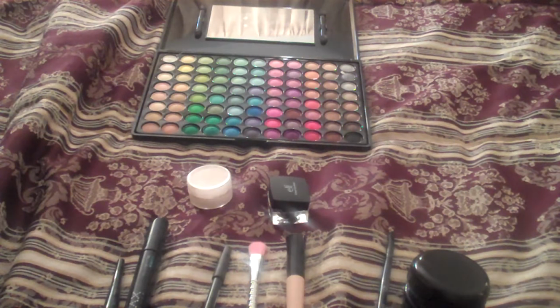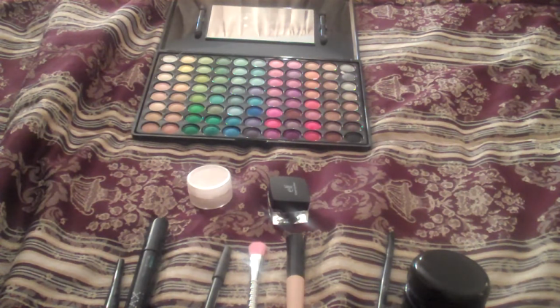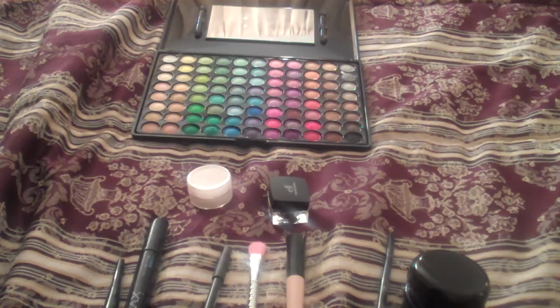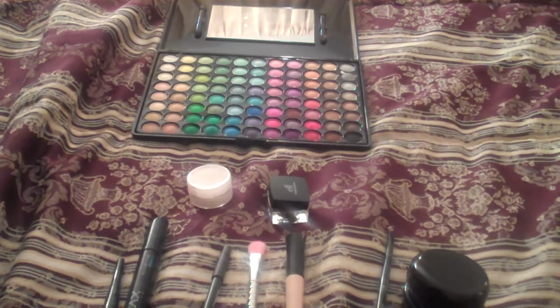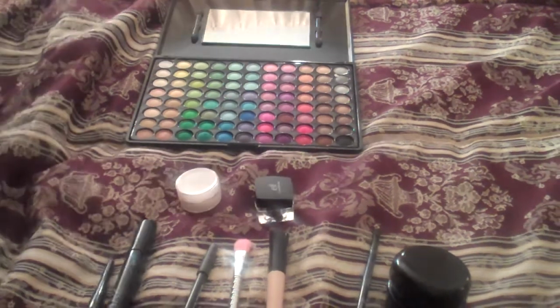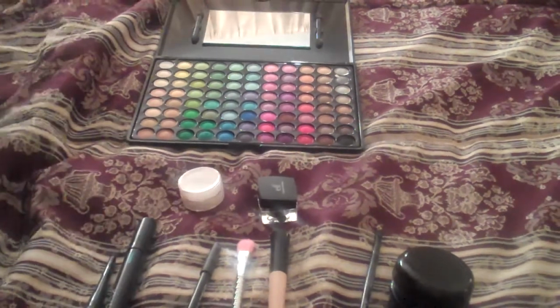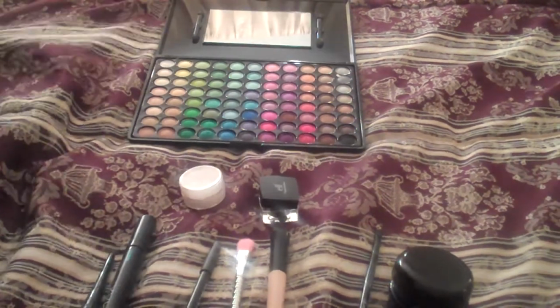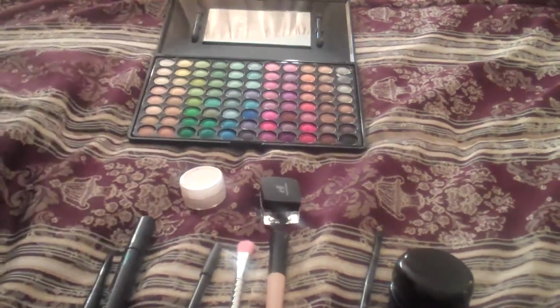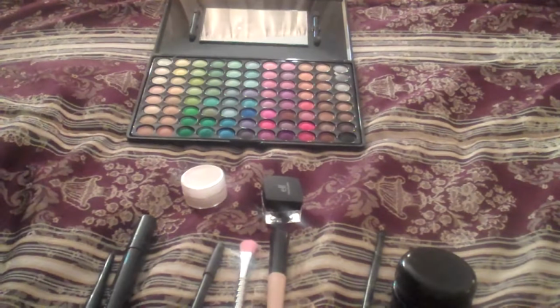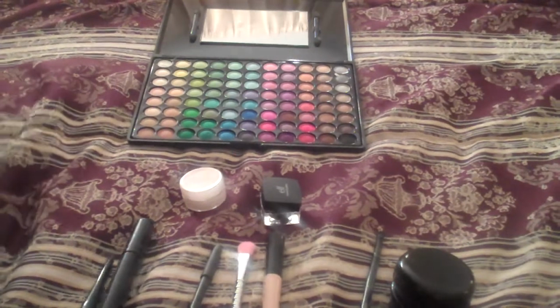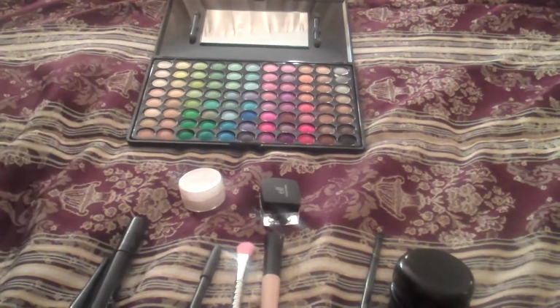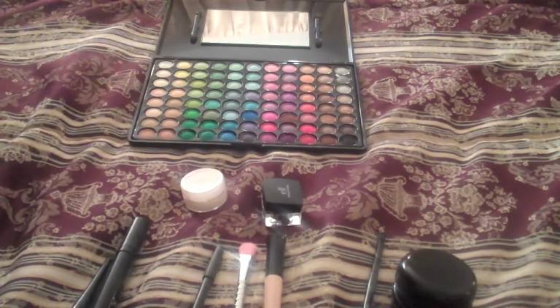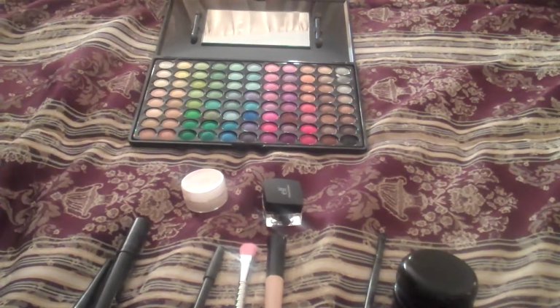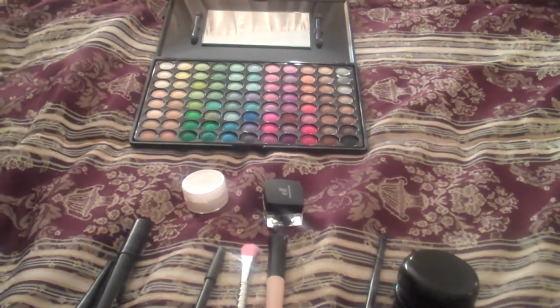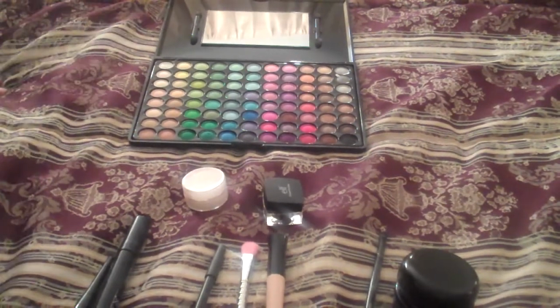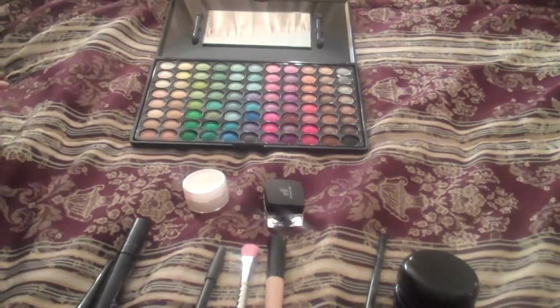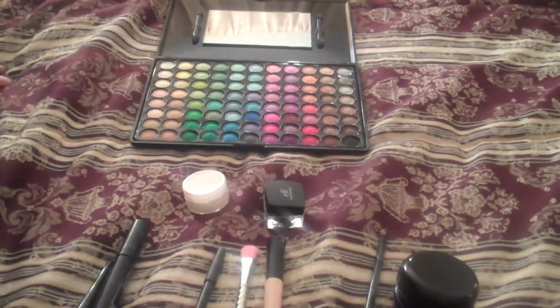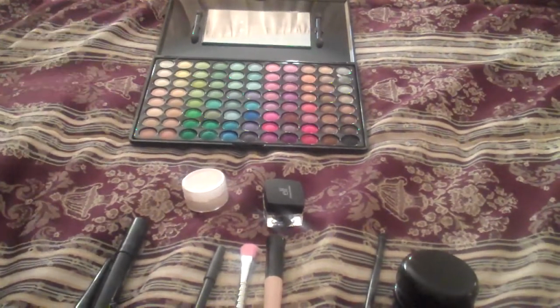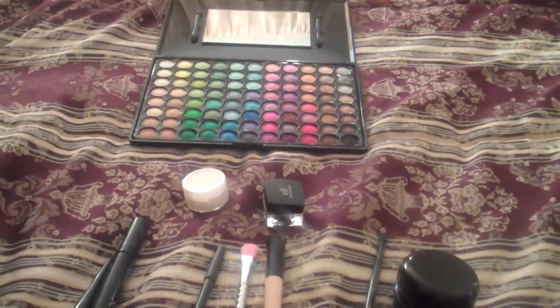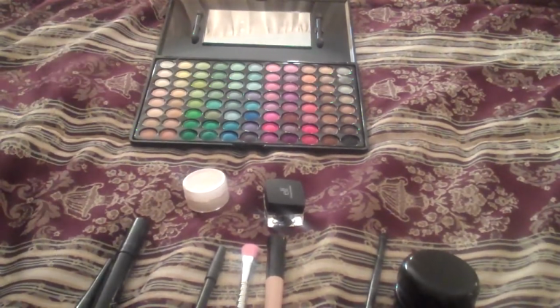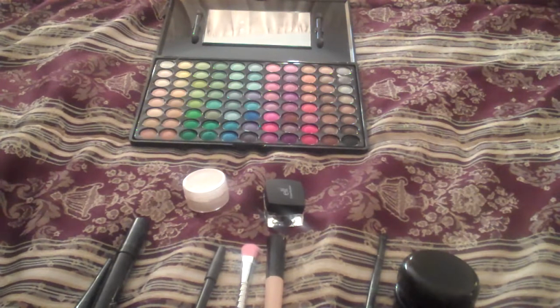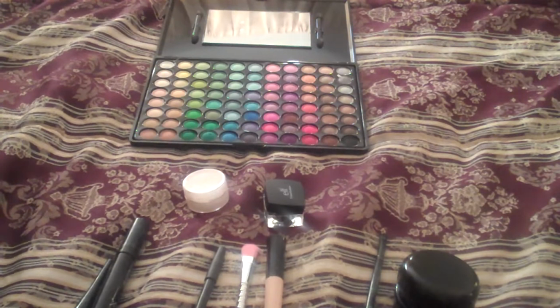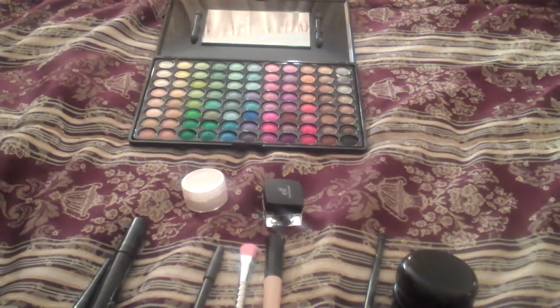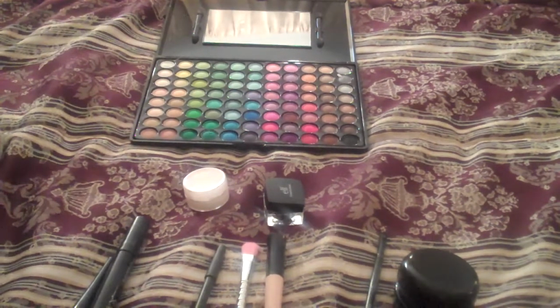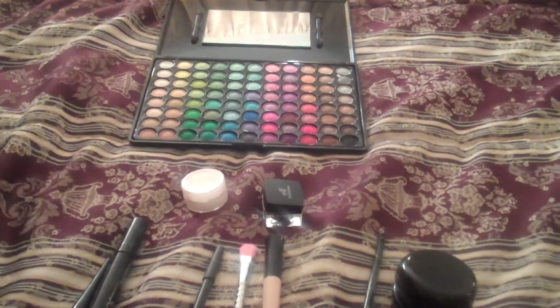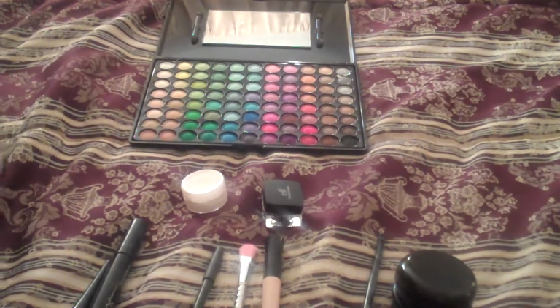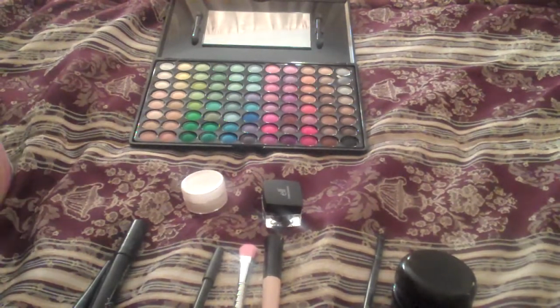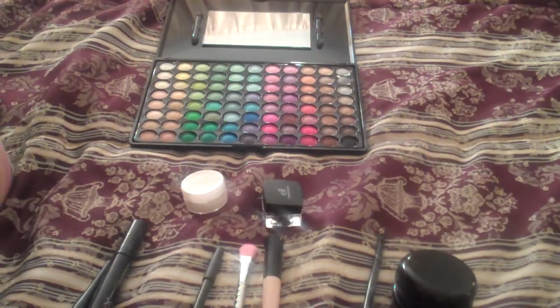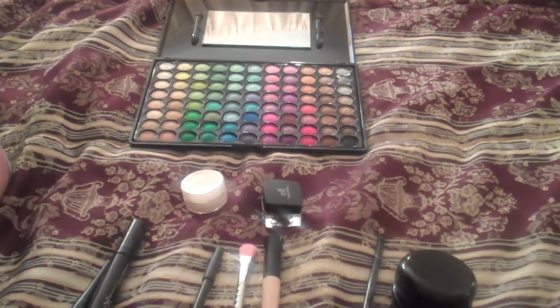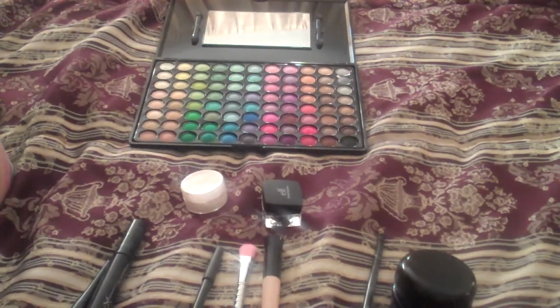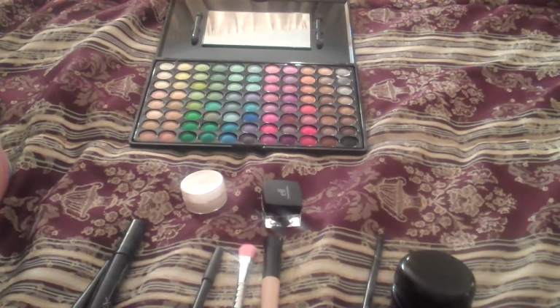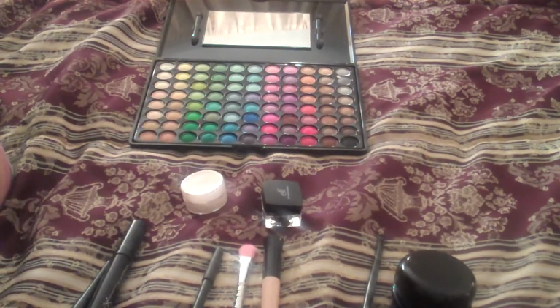Hi everybody! This is Kris from KRC Creations. I wanted to come to you and show you the product that I have been working on — well, I haven't been working on it, I've been using this for a while — but I want to show you it. And it's my makeup remover.